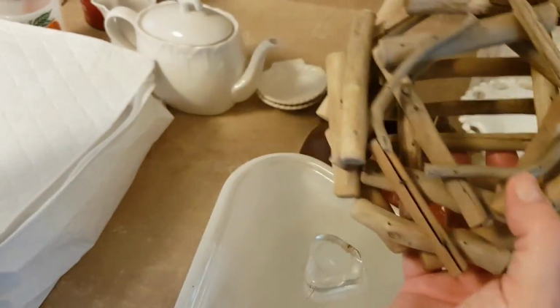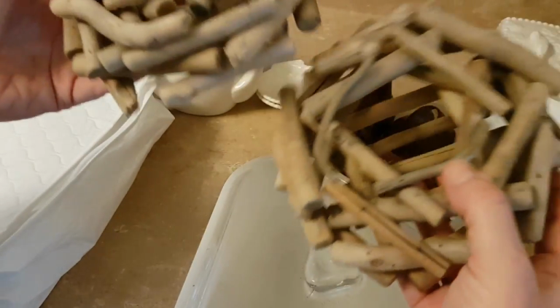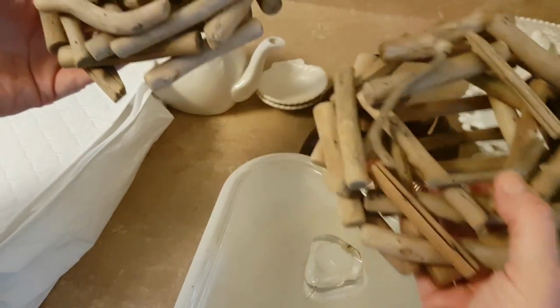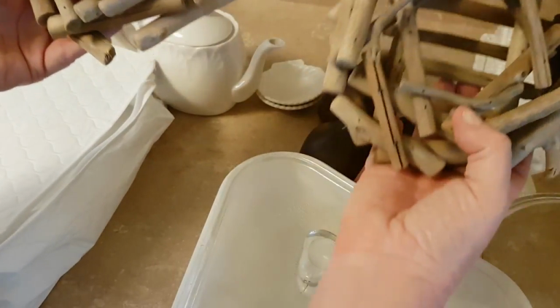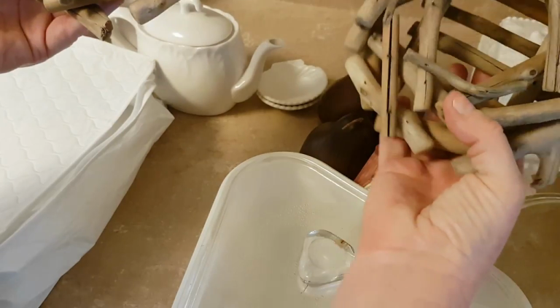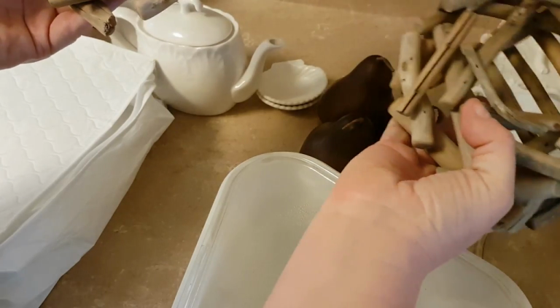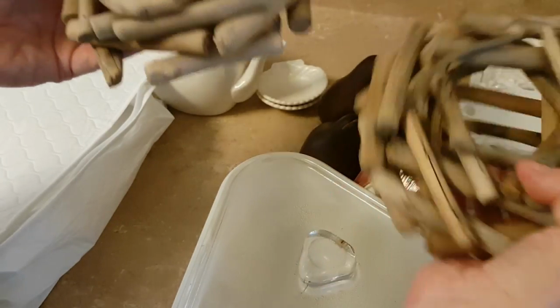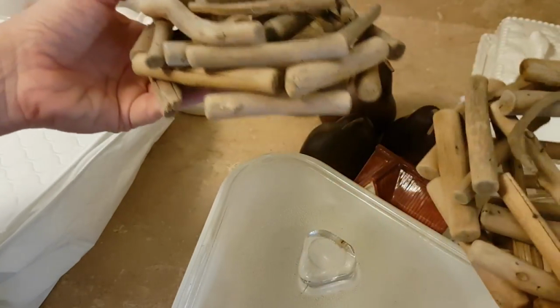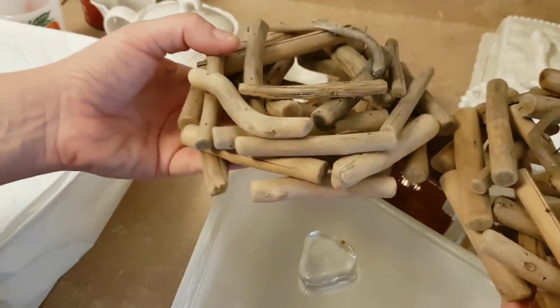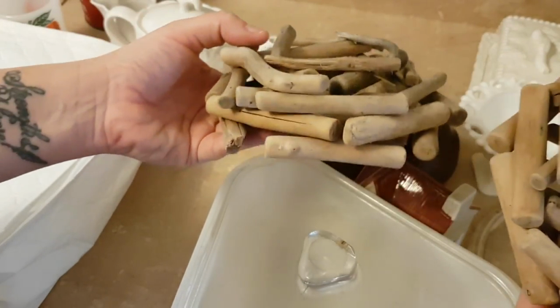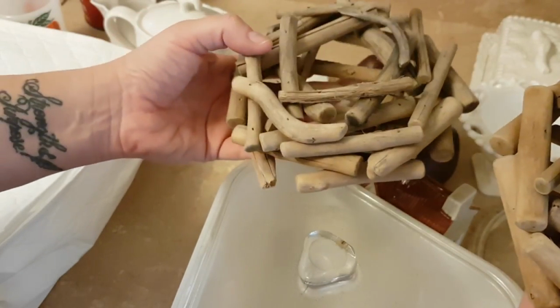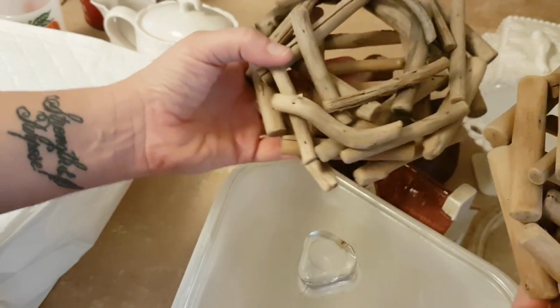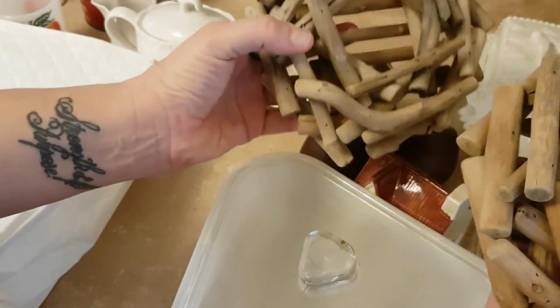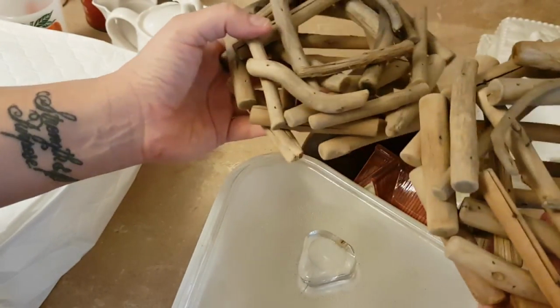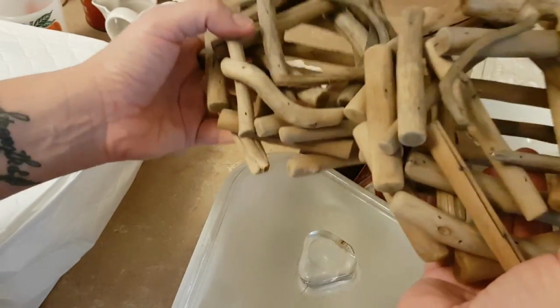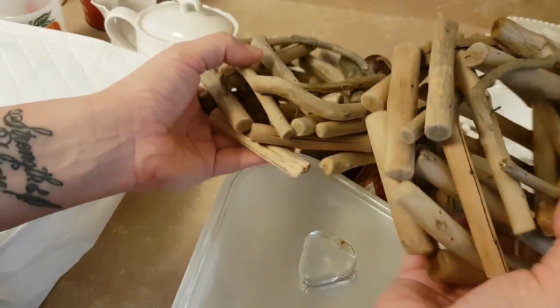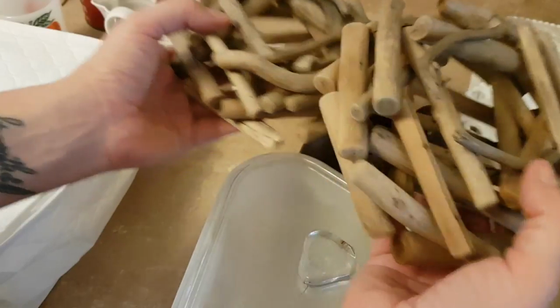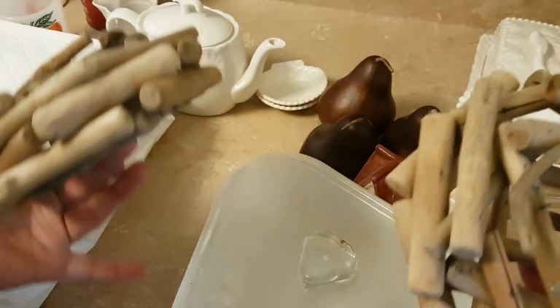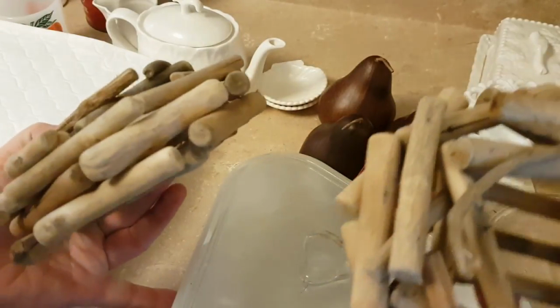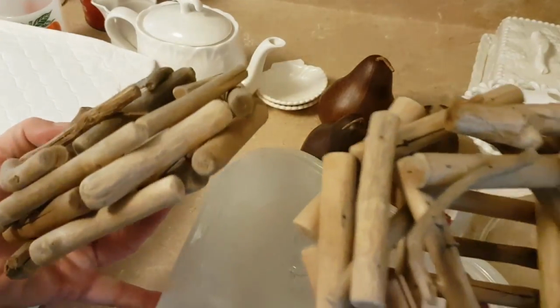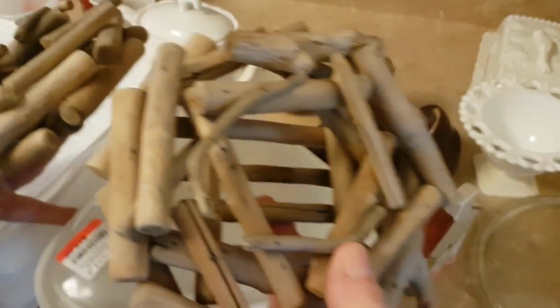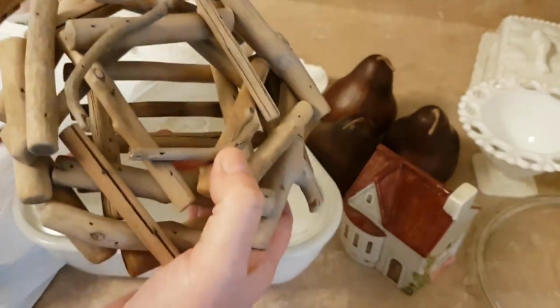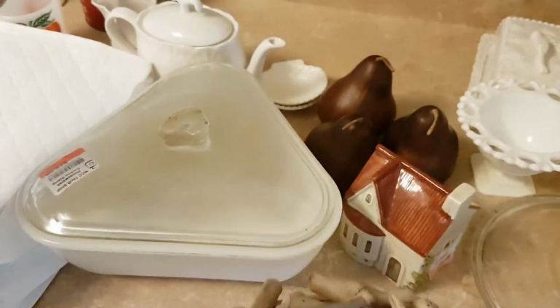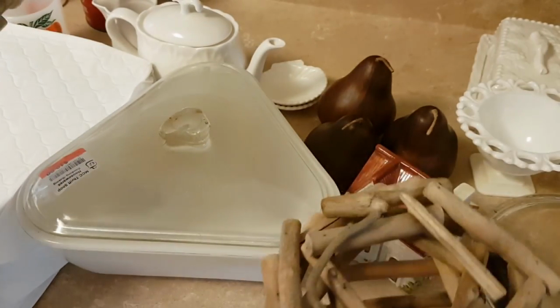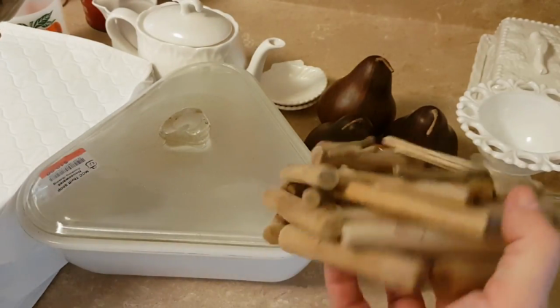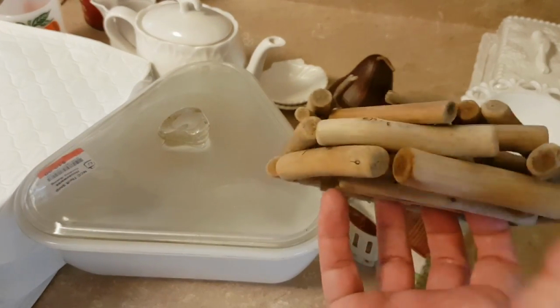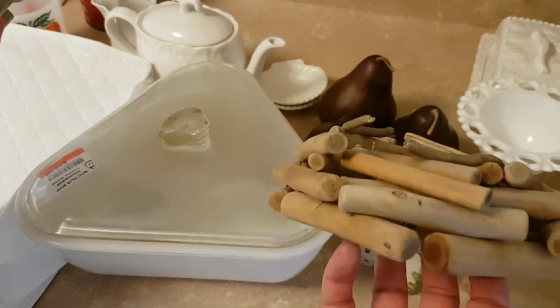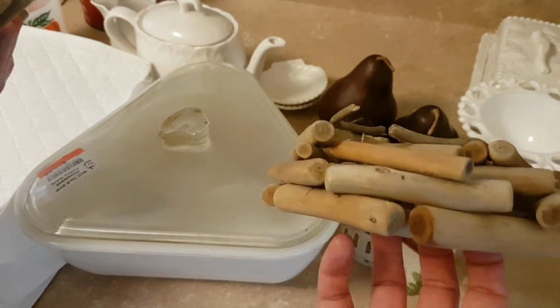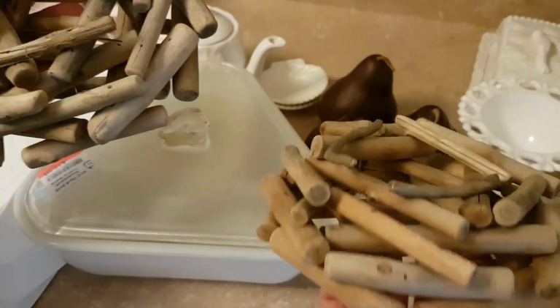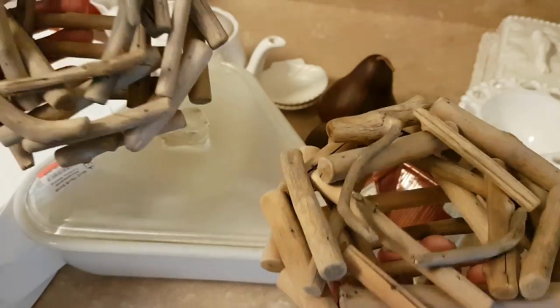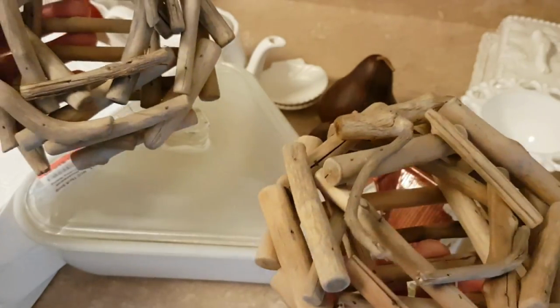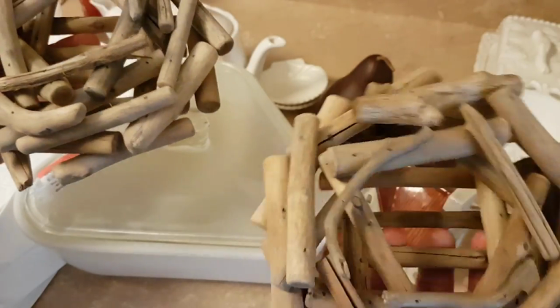These driftwood candle holders — I did get these at a yard sale for 50 cents. I thought they would look cute on the patio with a candle in them.